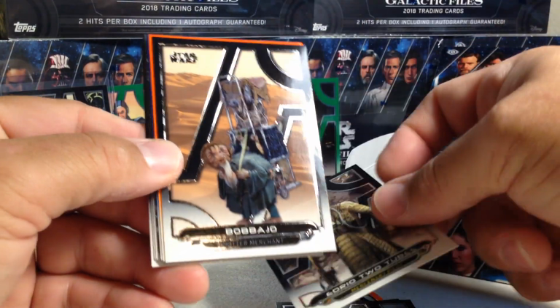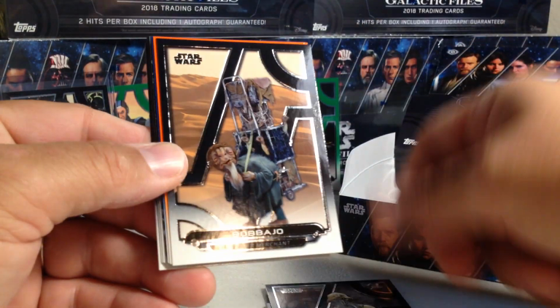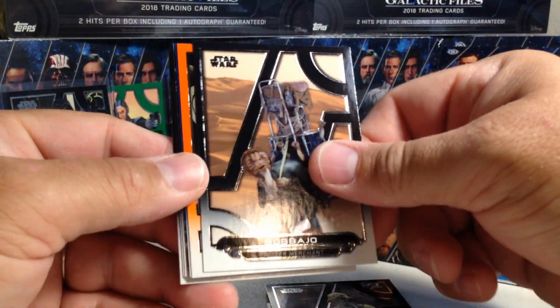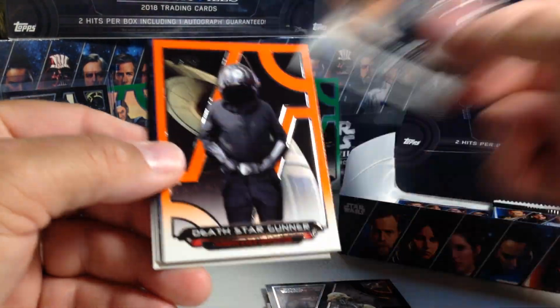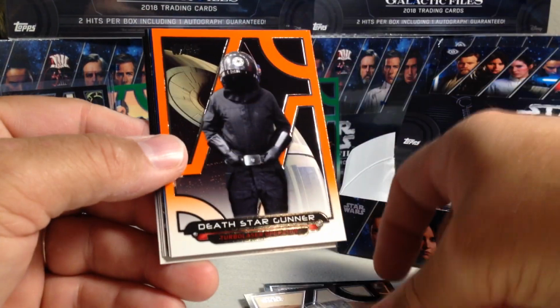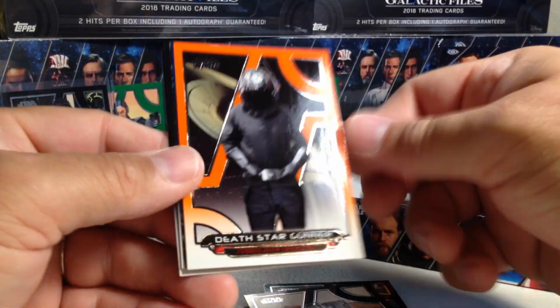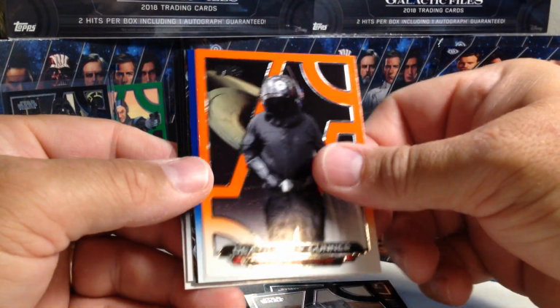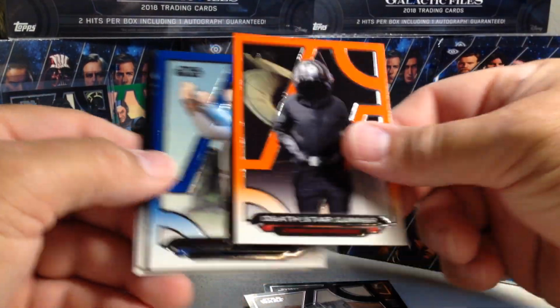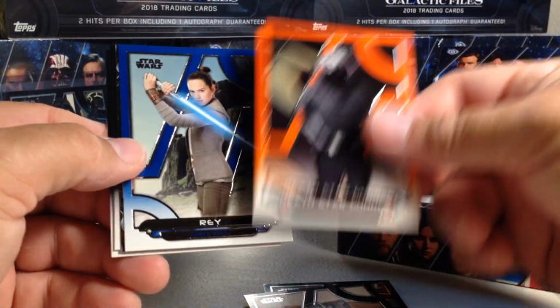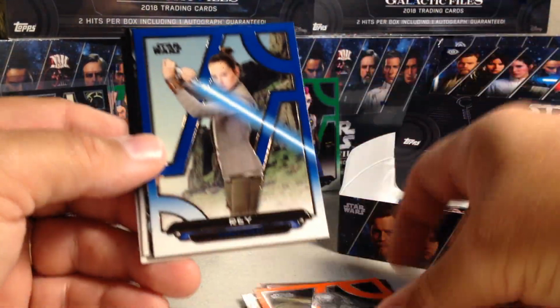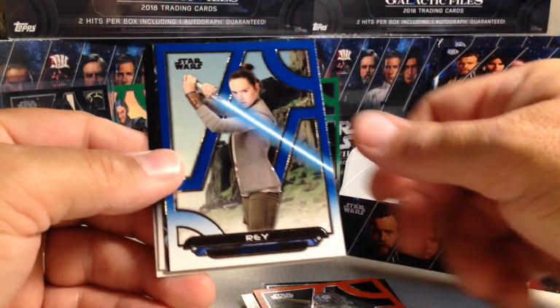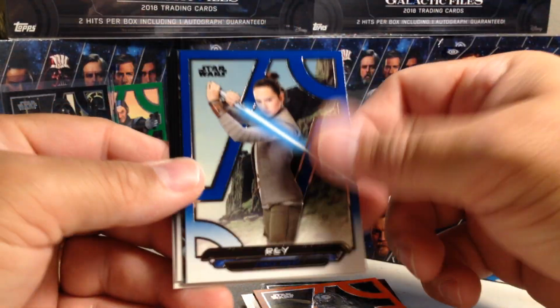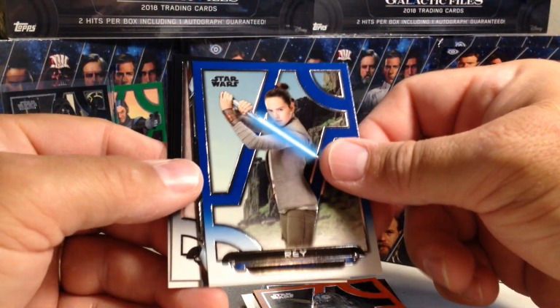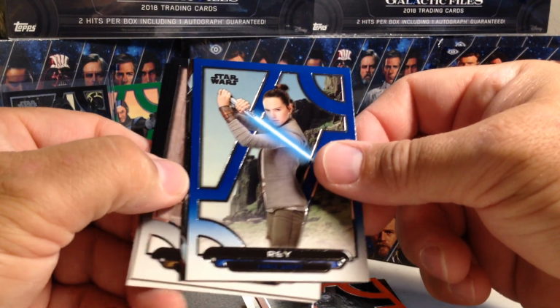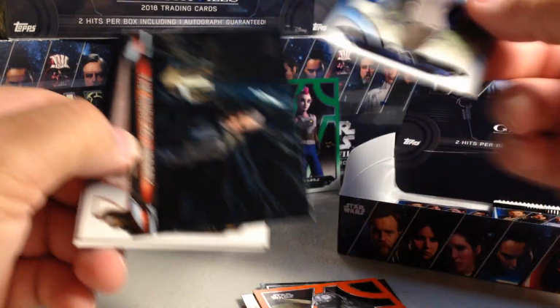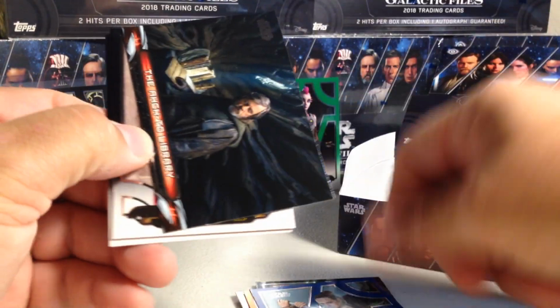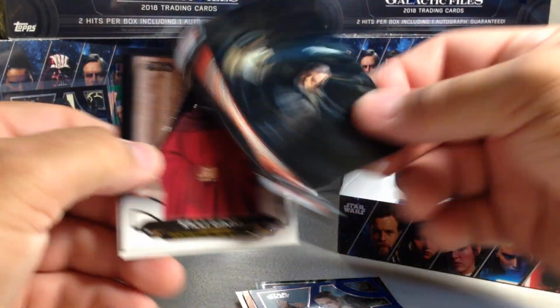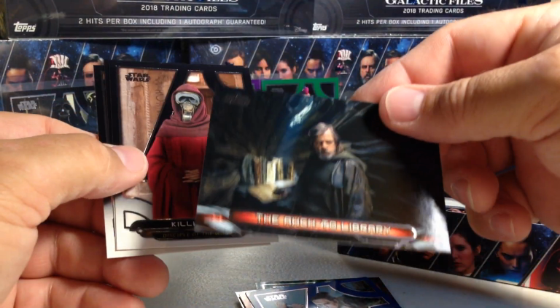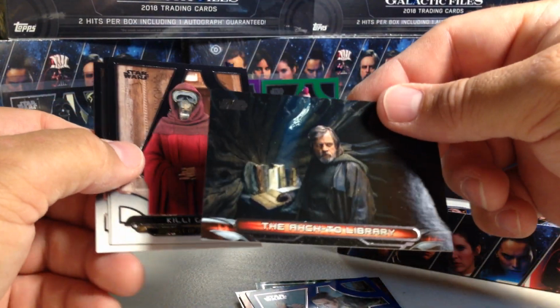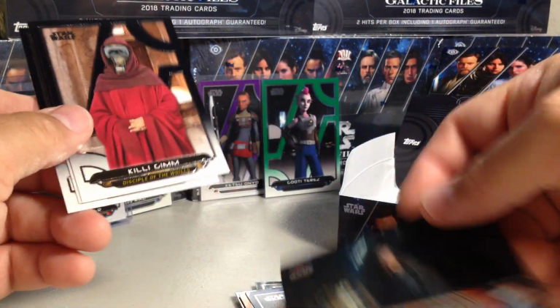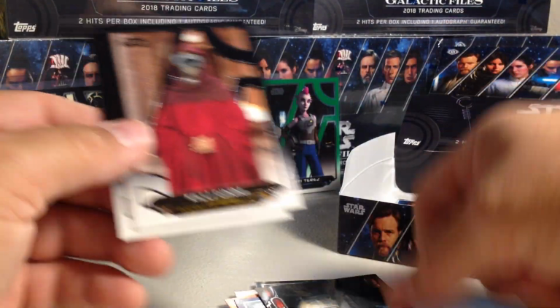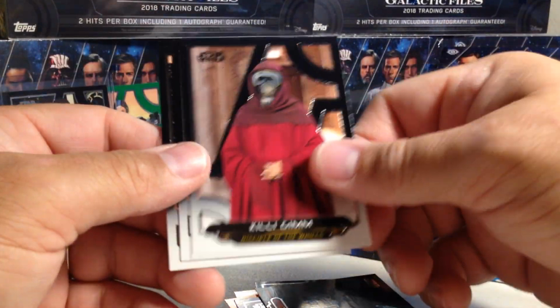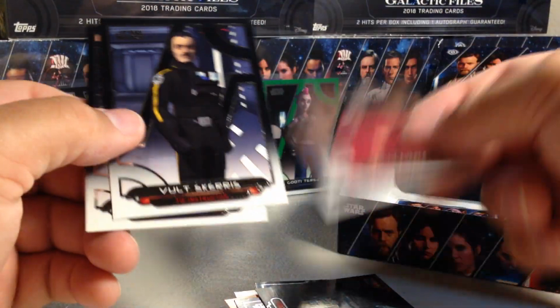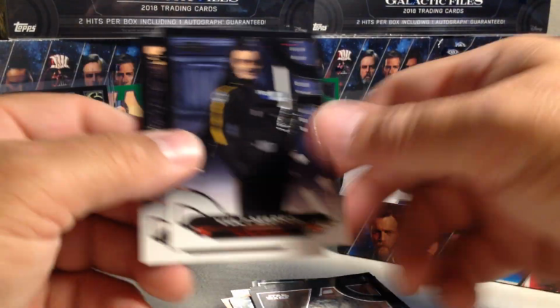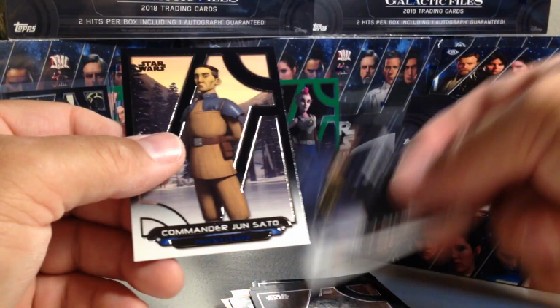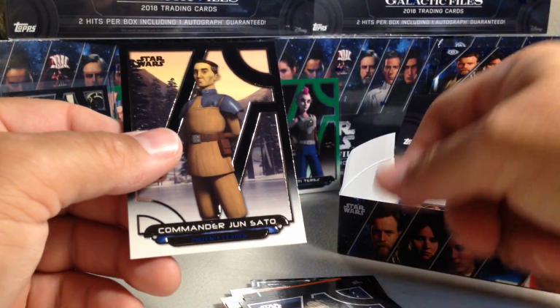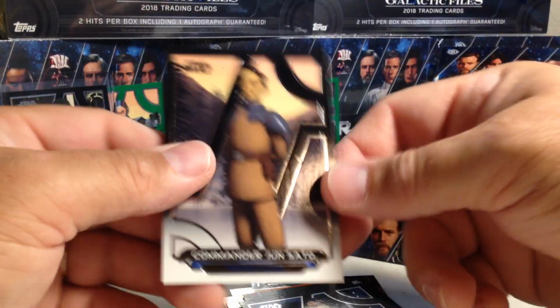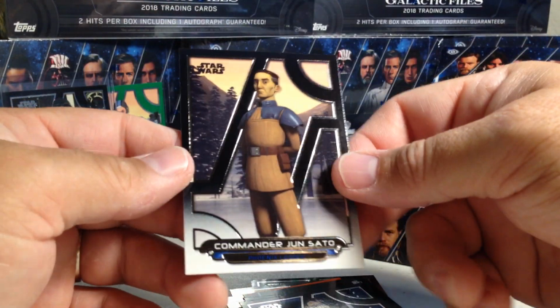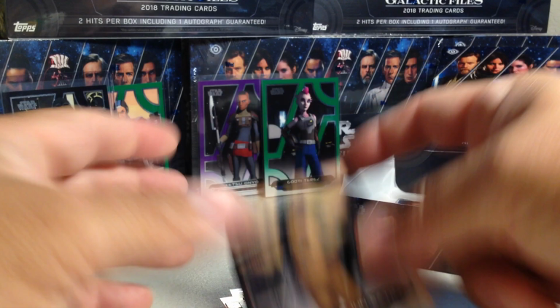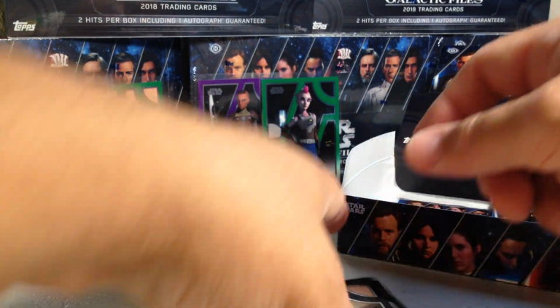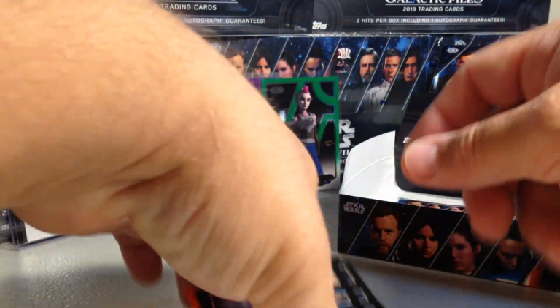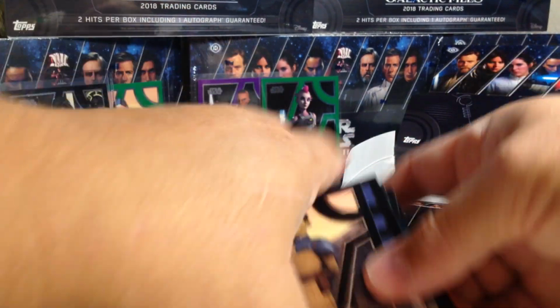Edrio Two Tubes, Boba Joe, an Orange Death Star Gator, Blu-Ray, and Octu Library, Killian, Volt, and Commander Junsato.